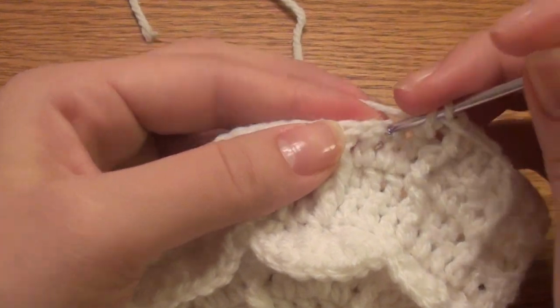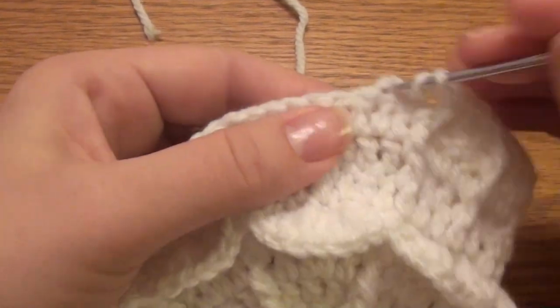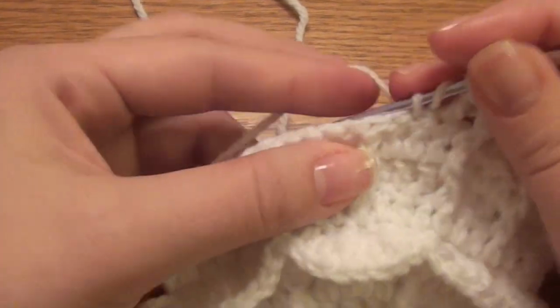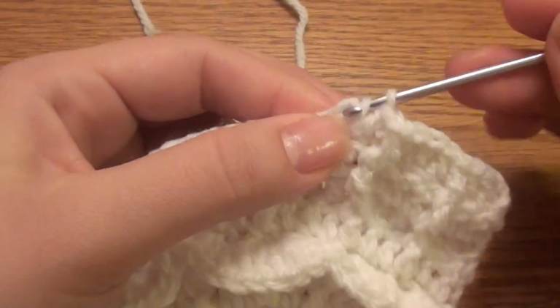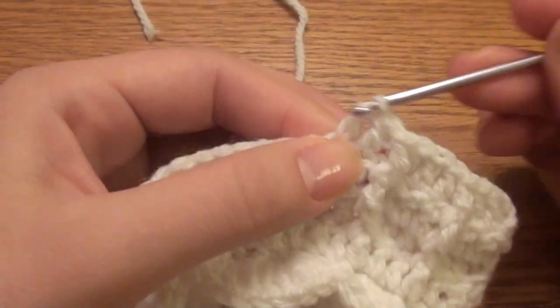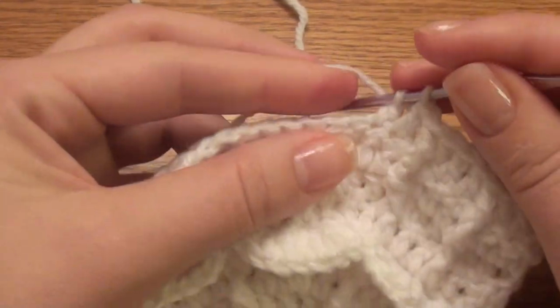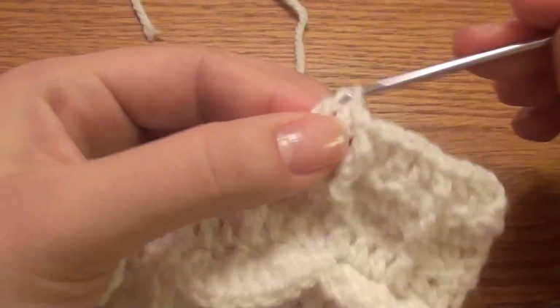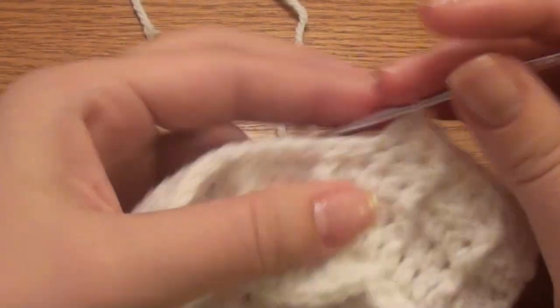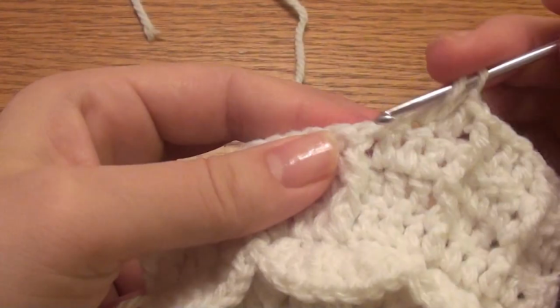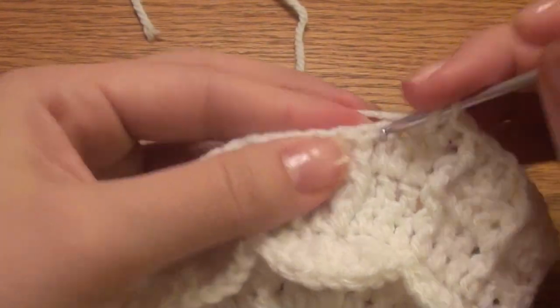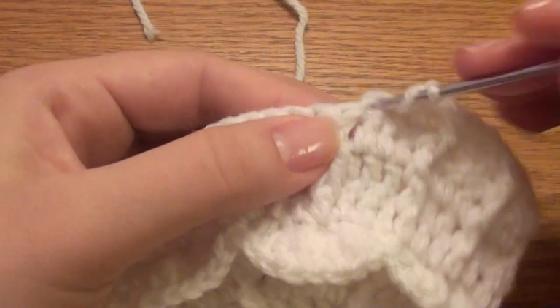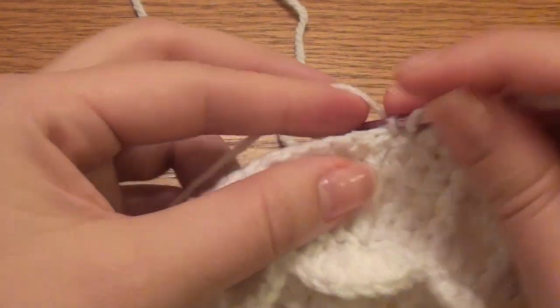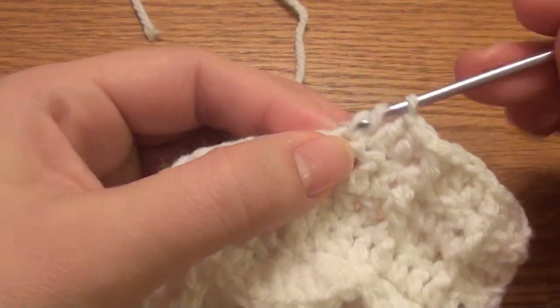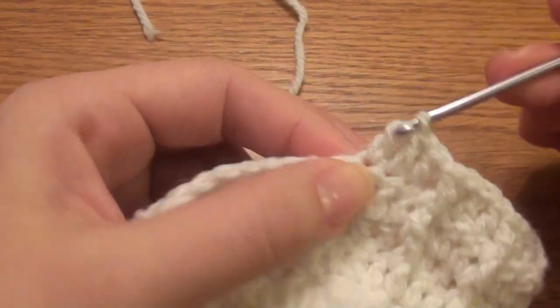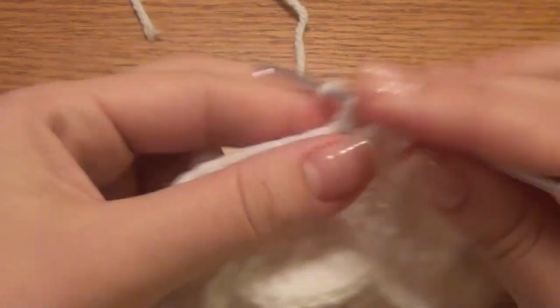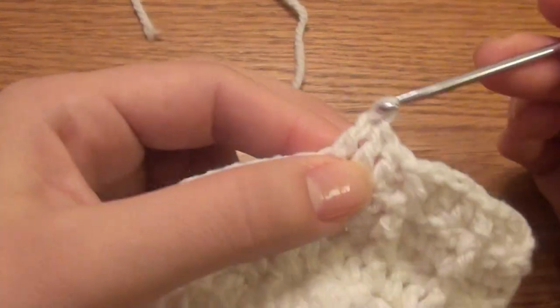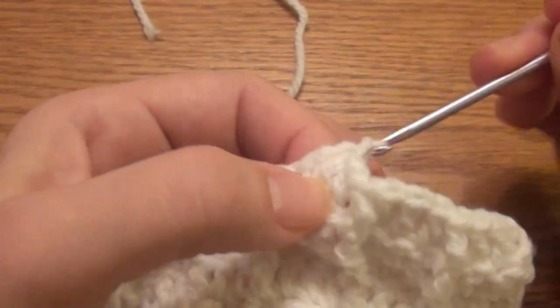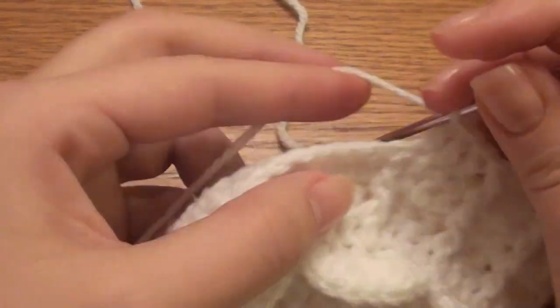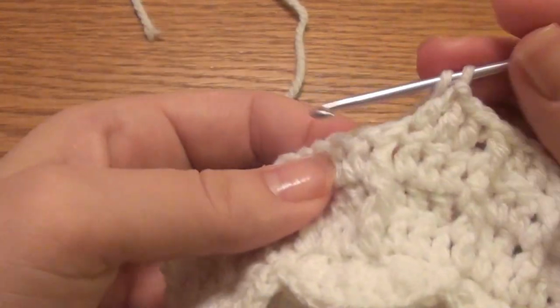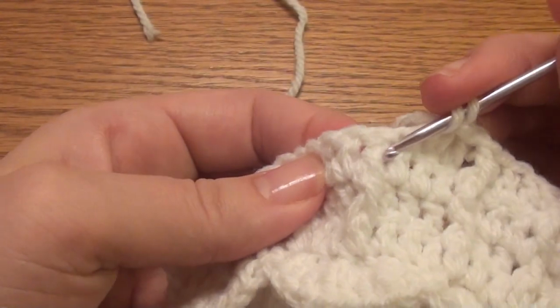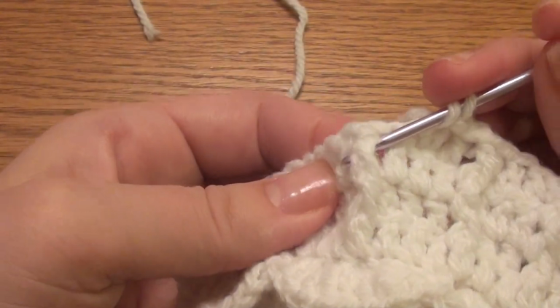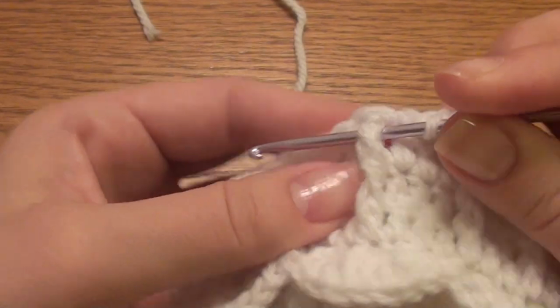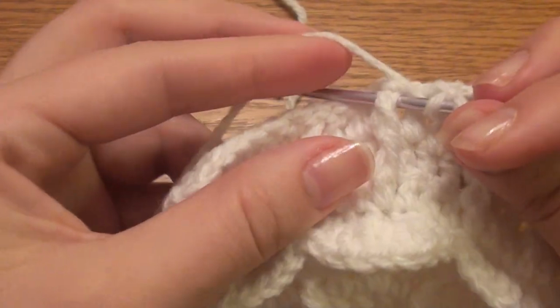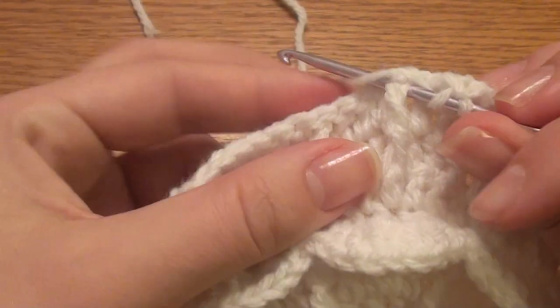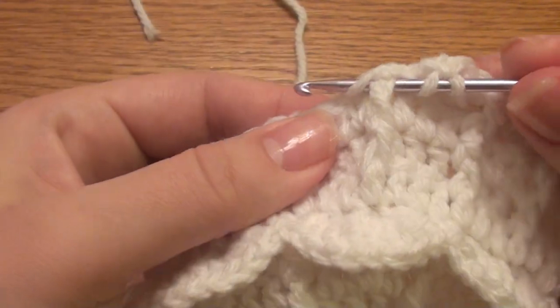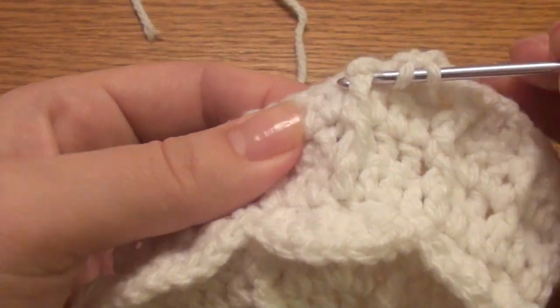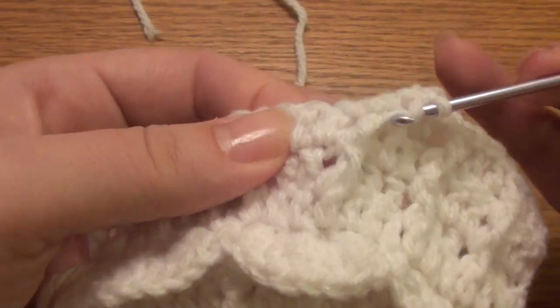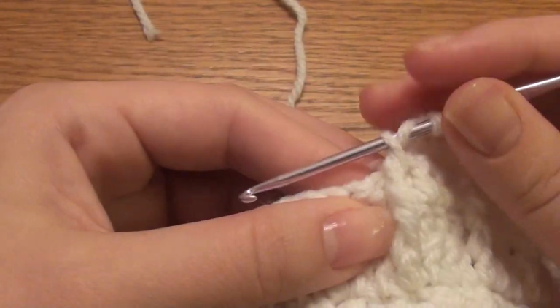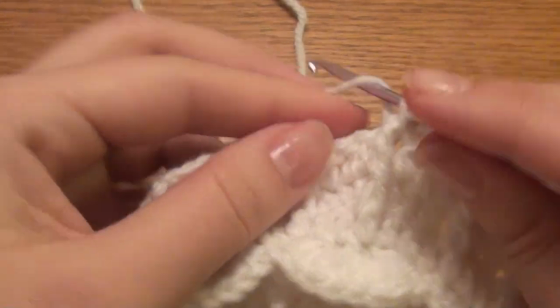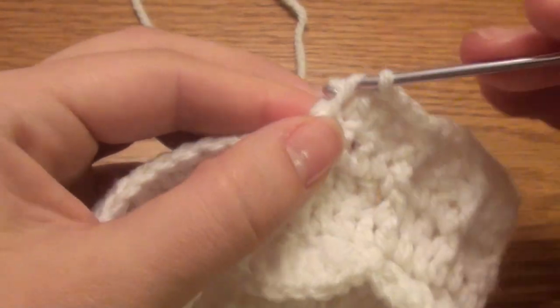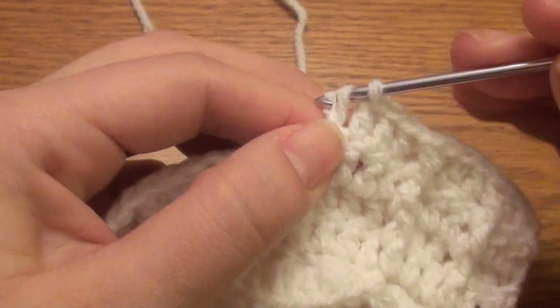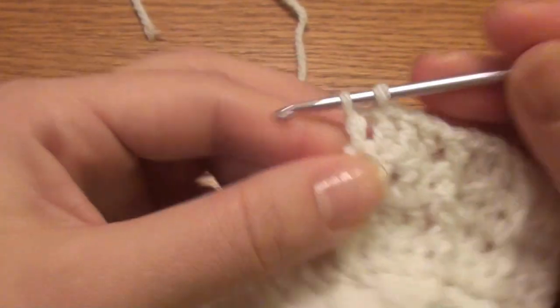Two, three. Yarn over, work a front post: yarn over, pull through, yarn over, wrap yarn through two, yarn over, pull through.